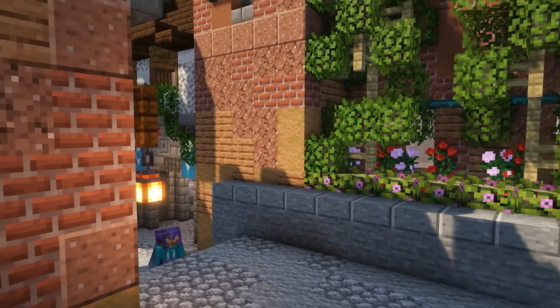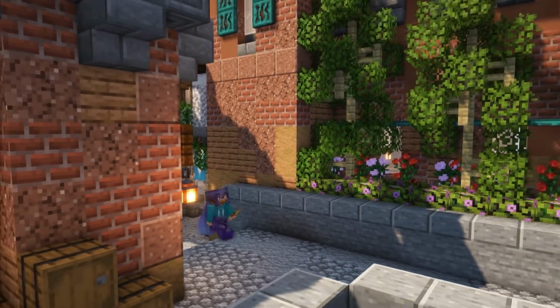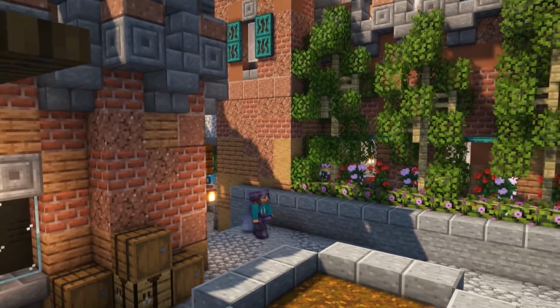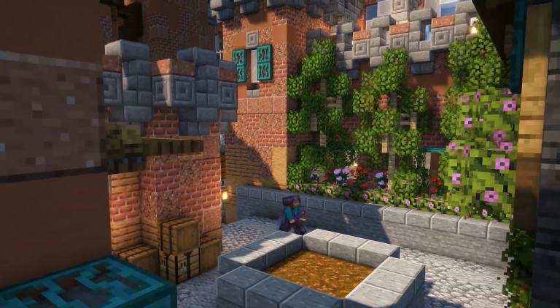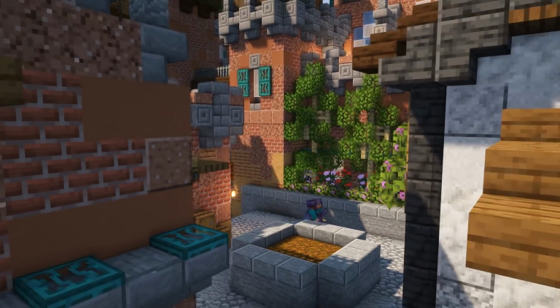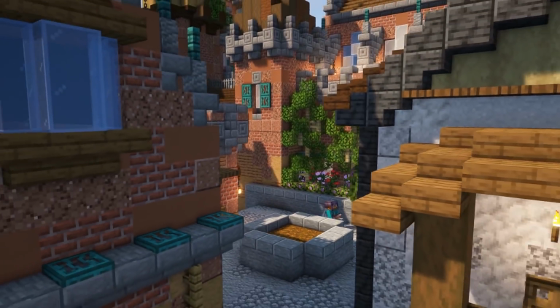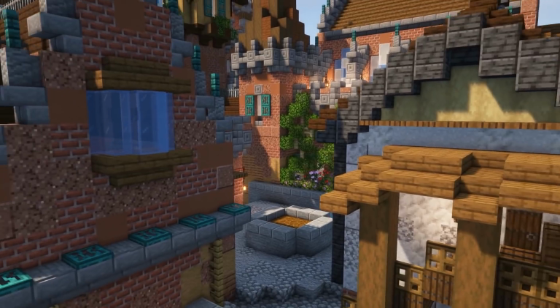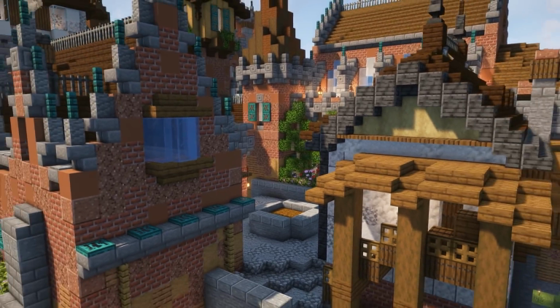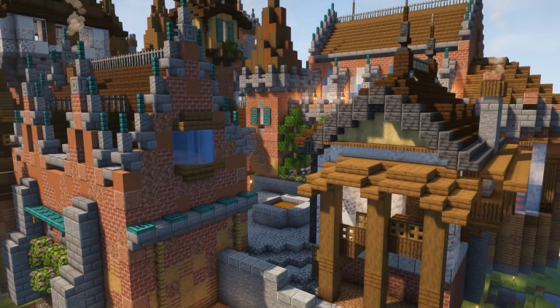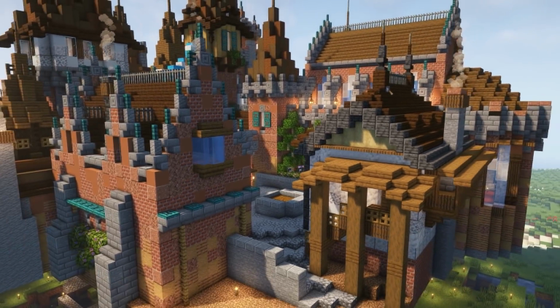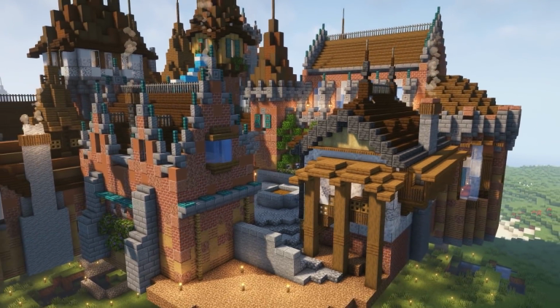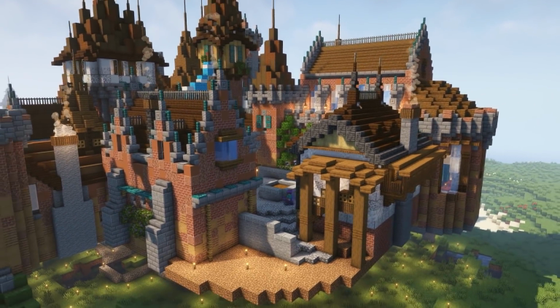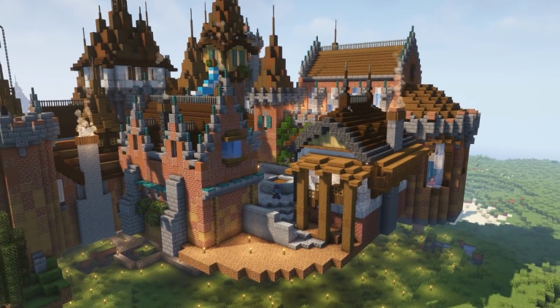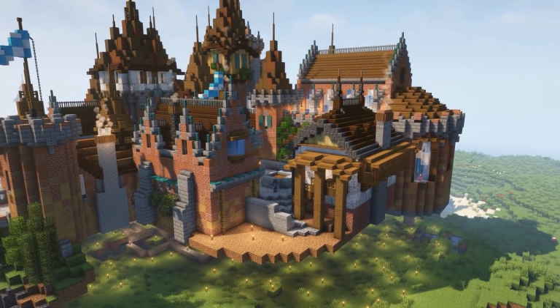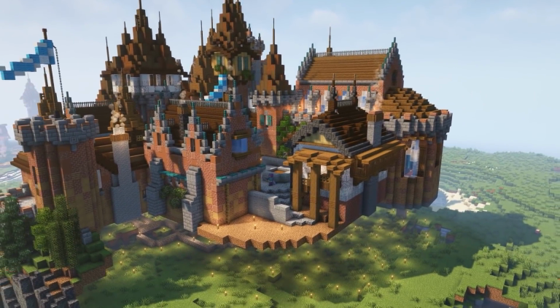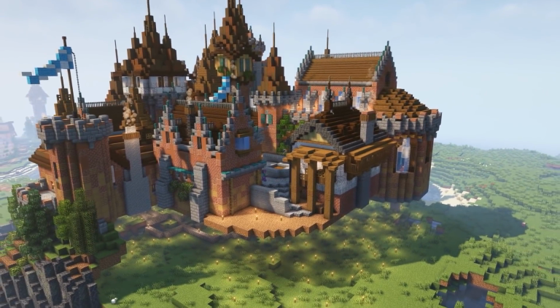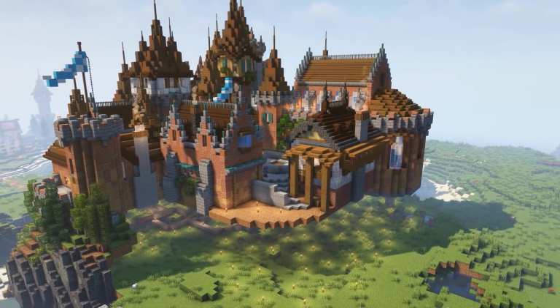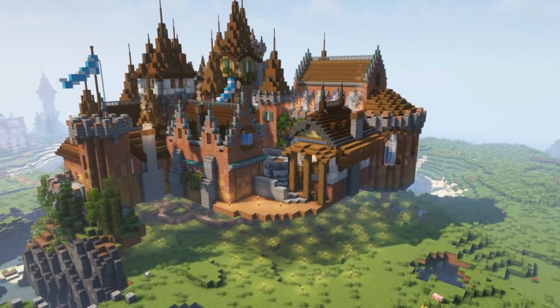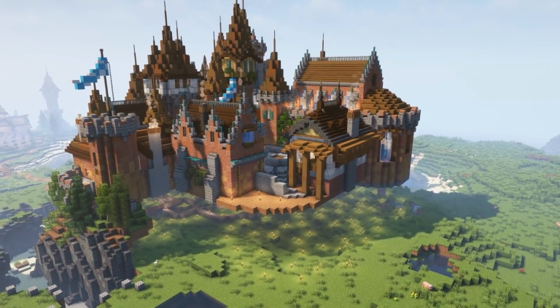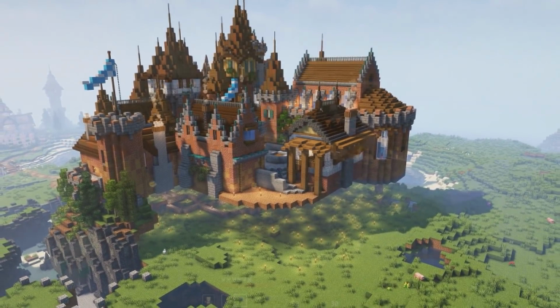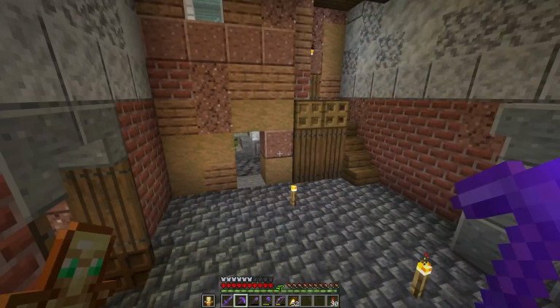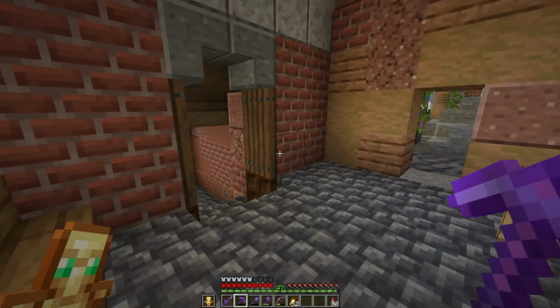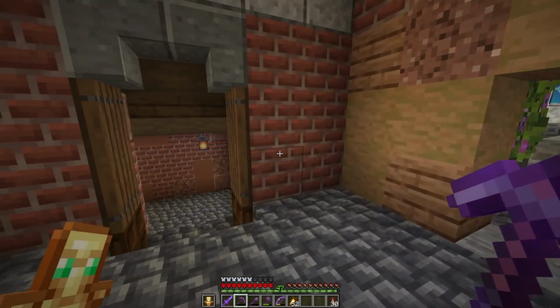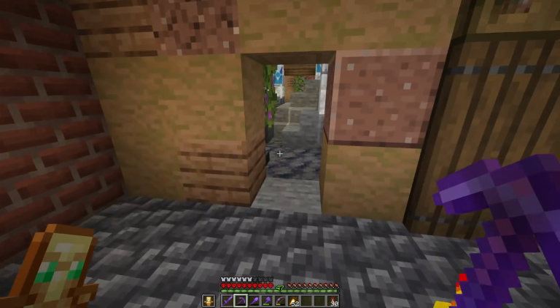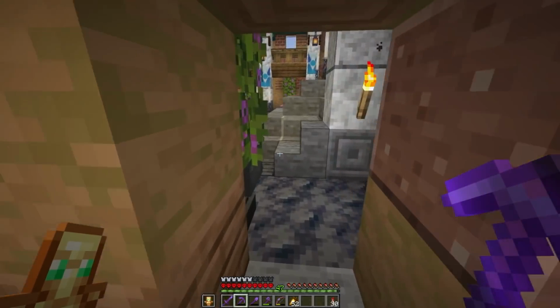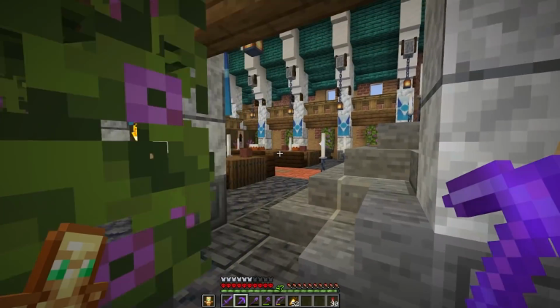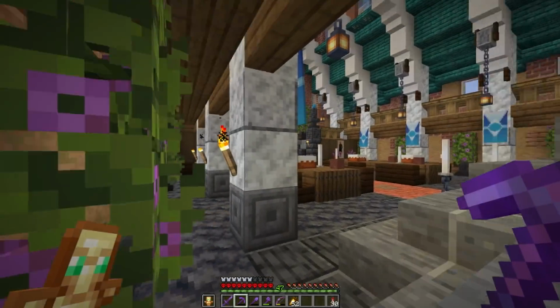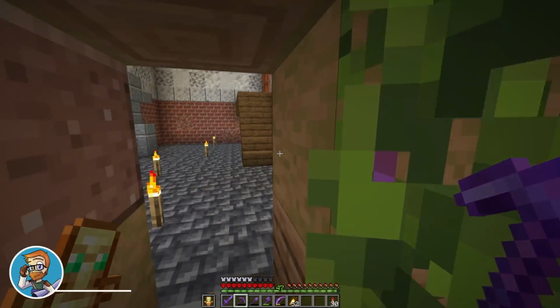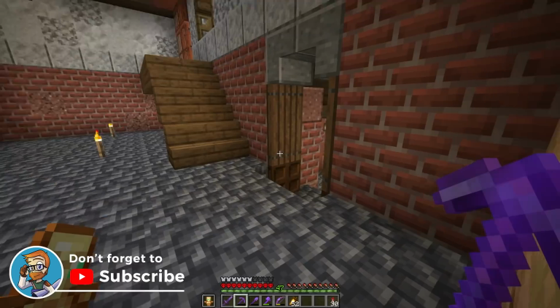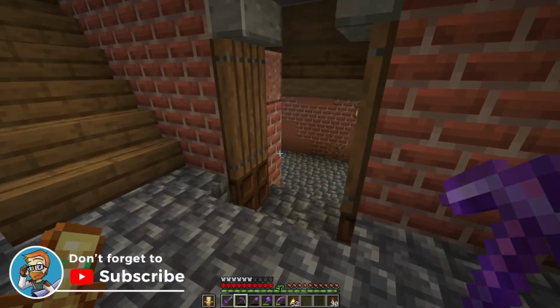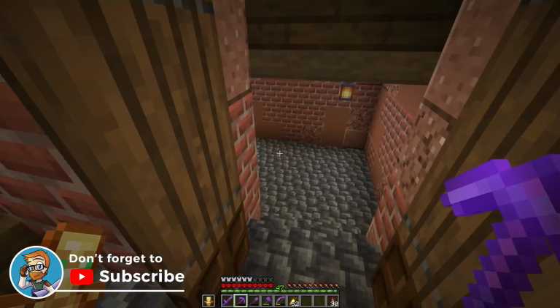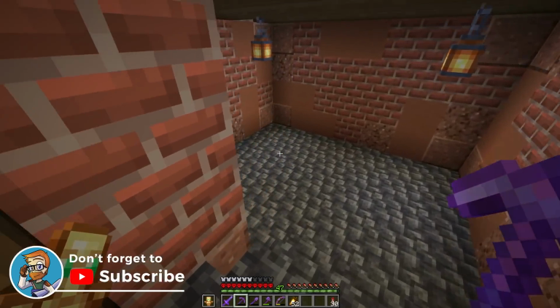Last episode we came right next door and built up the brand new kitchen building as well as a barracks that I would love to be able to decorate completely today. We've got a lot of space on the interiors and I am so very excited to do a little bit of interior decorating and building in today's episode.